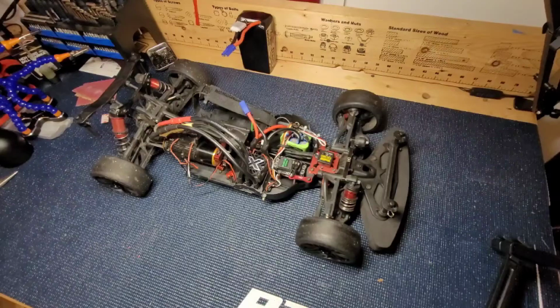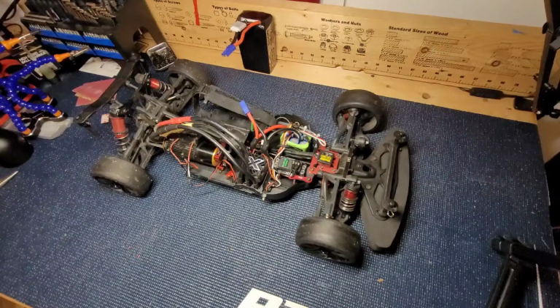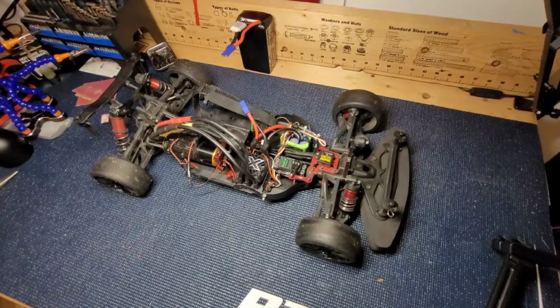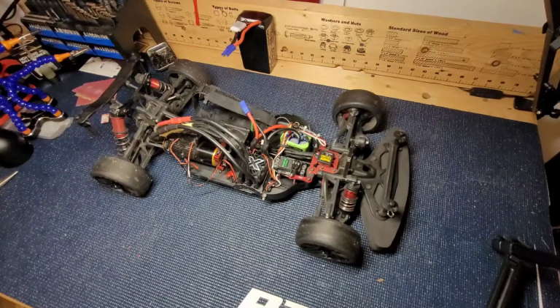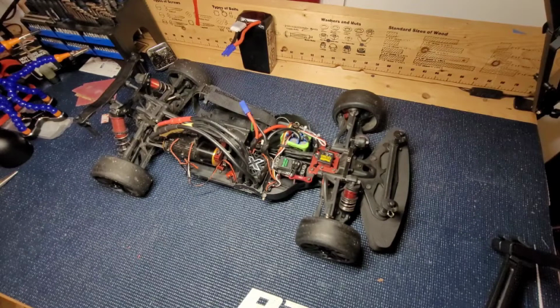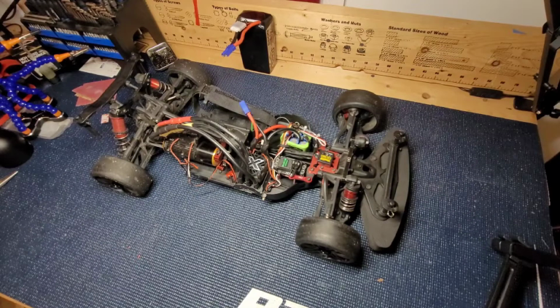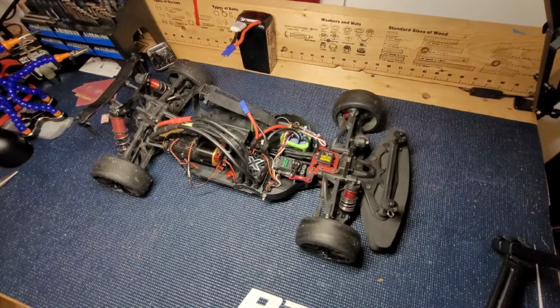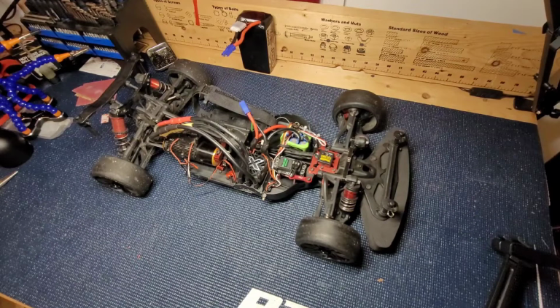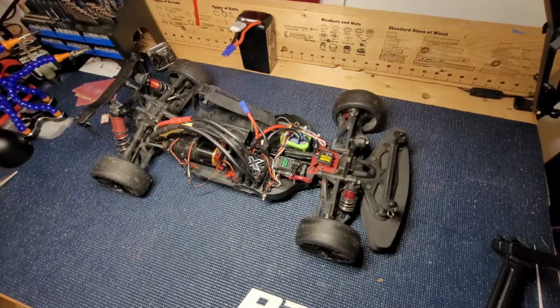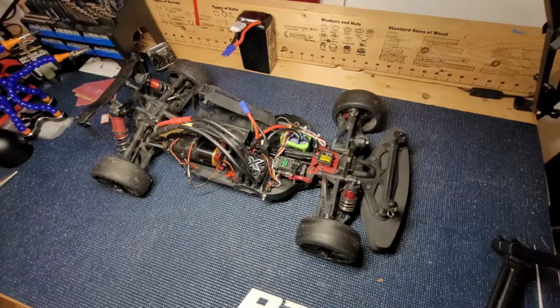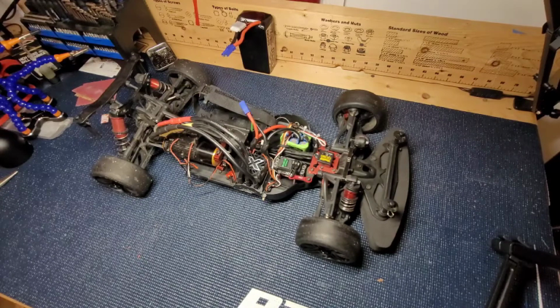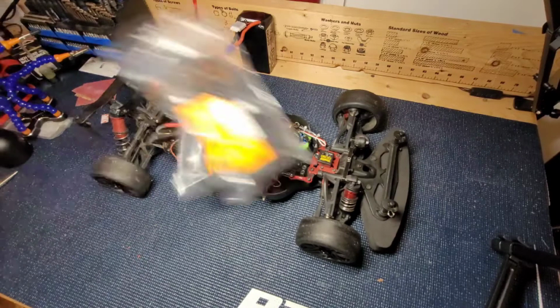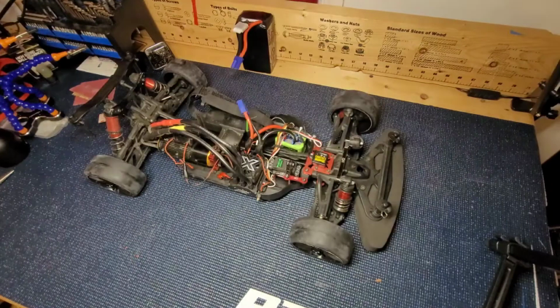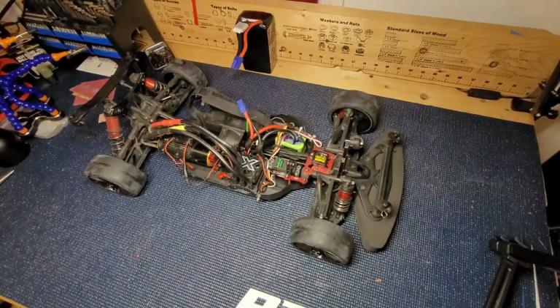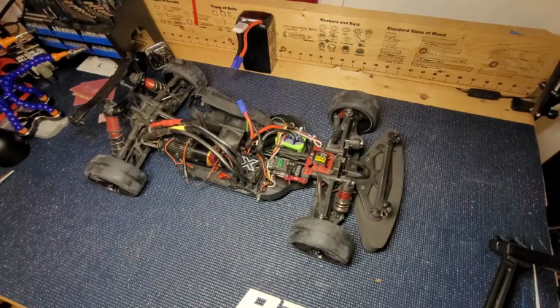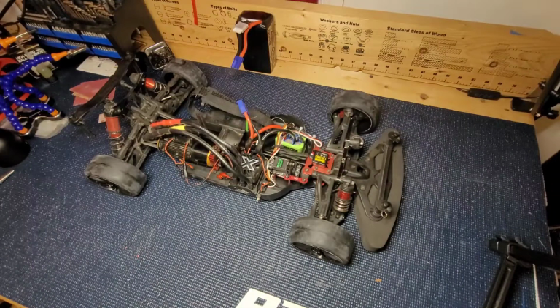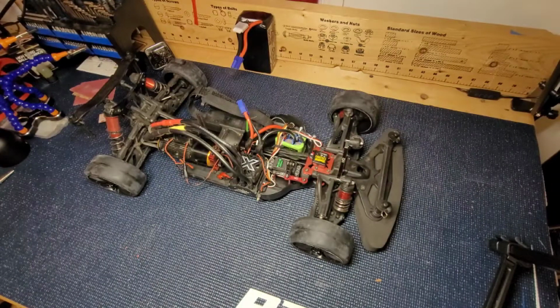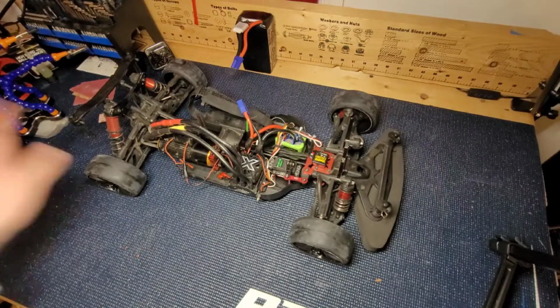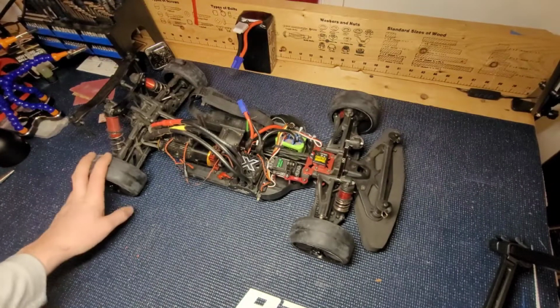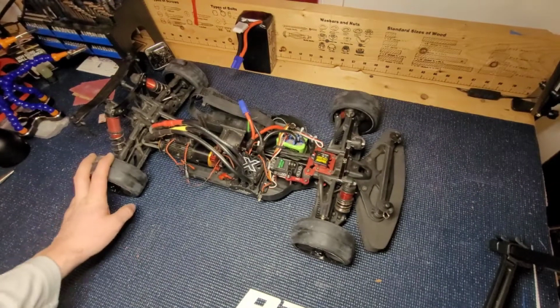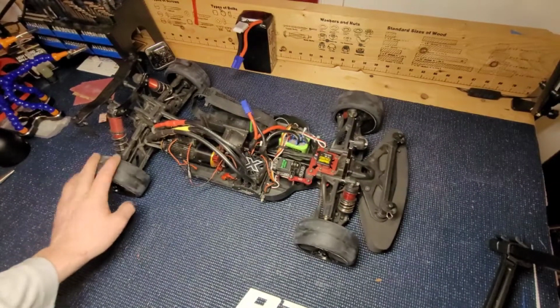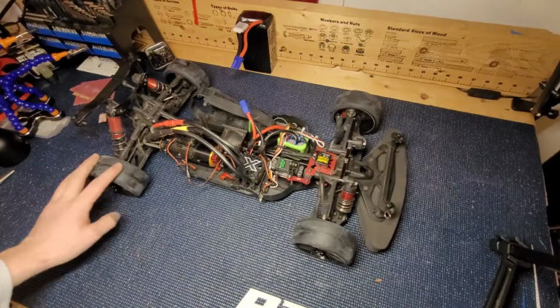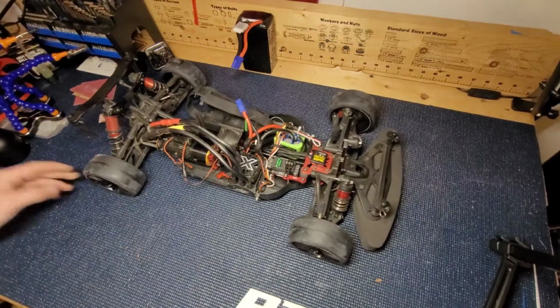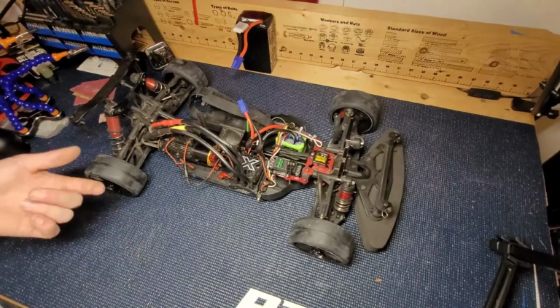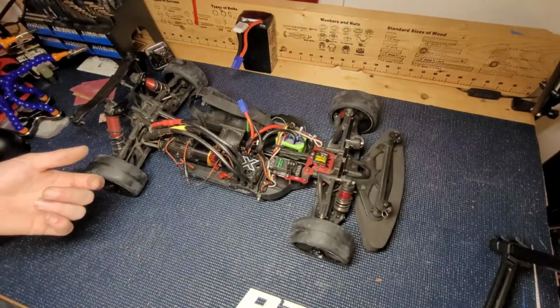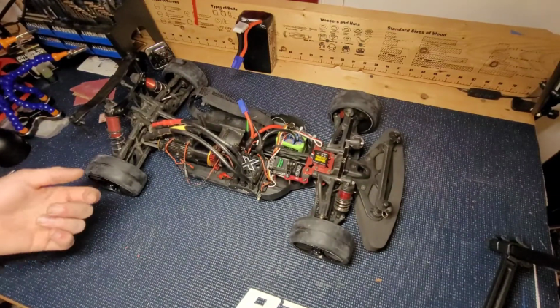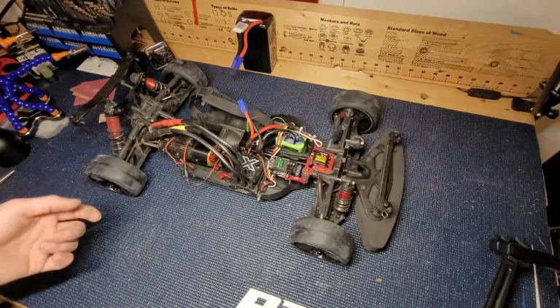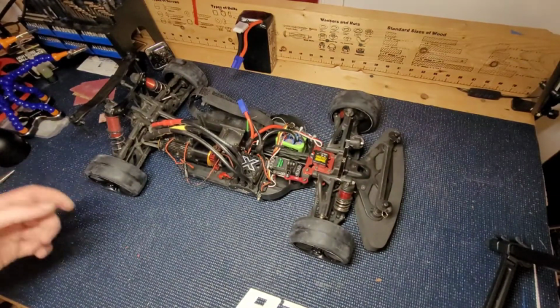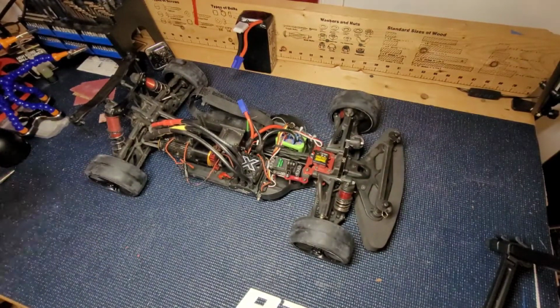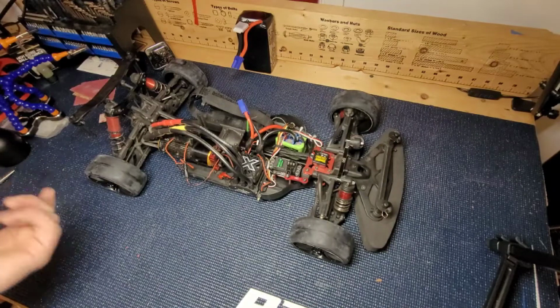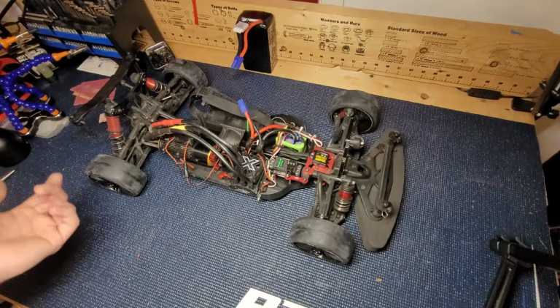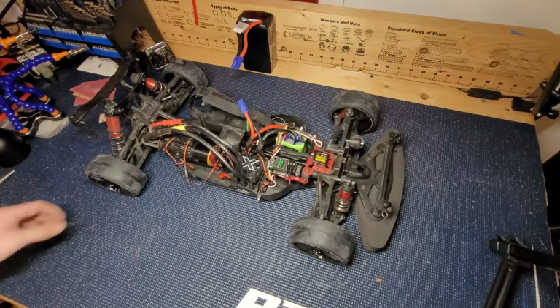Alright guys, let's get the new tires on. I got the 01 S2s. With the power of editing, the tires are on. Now all we got to do is go run it.